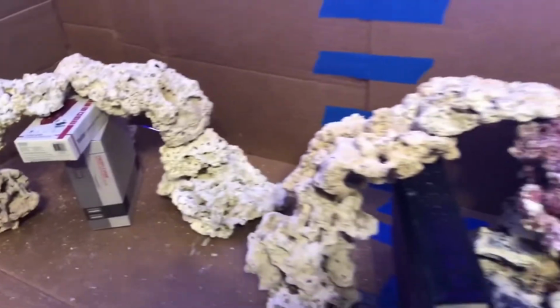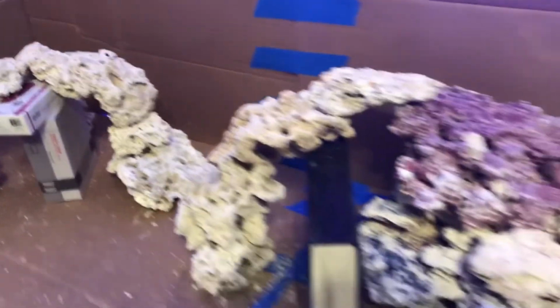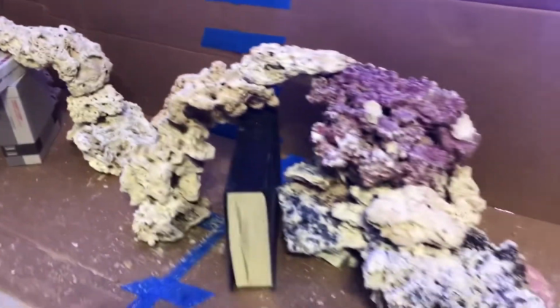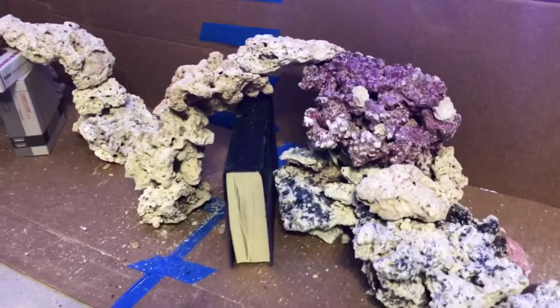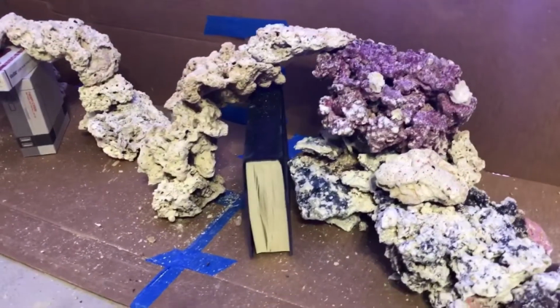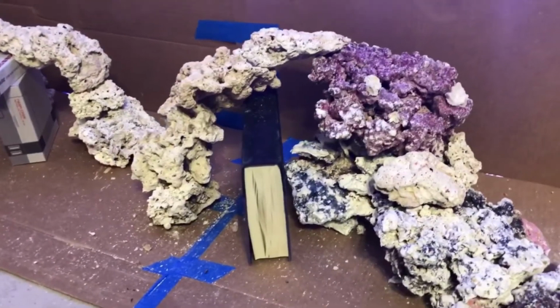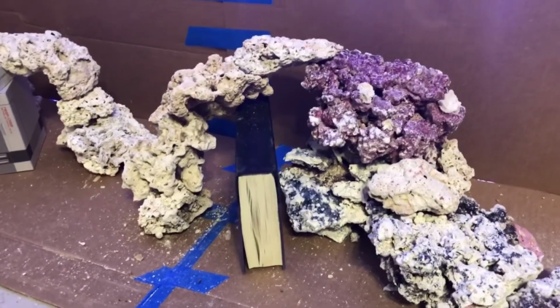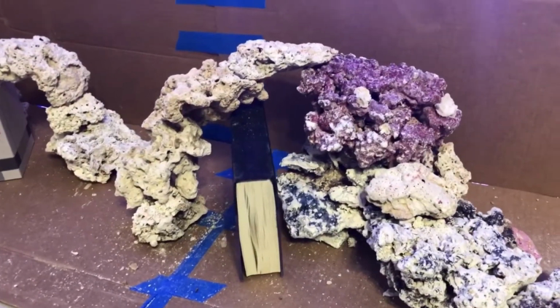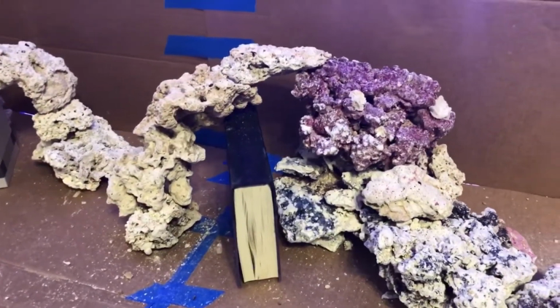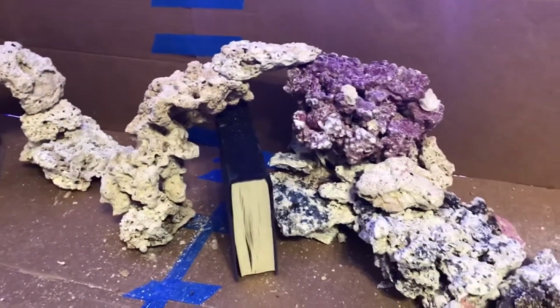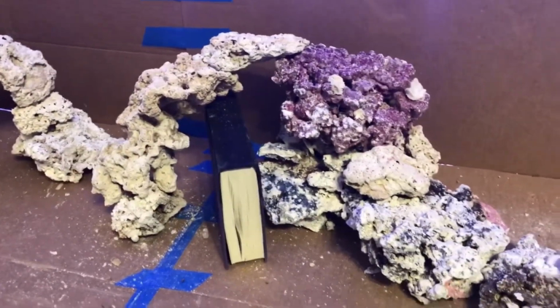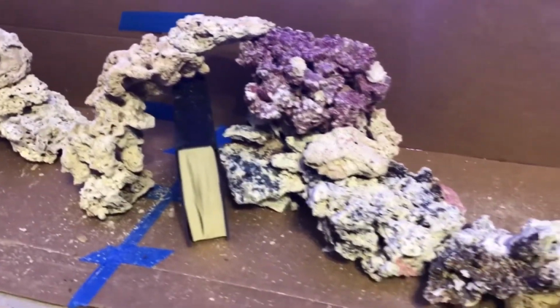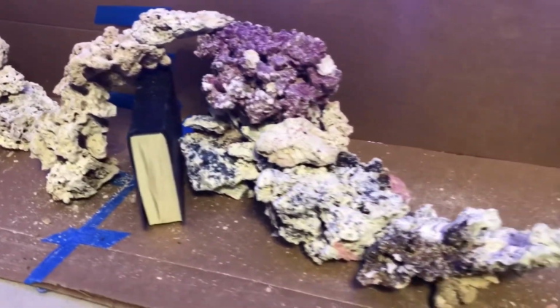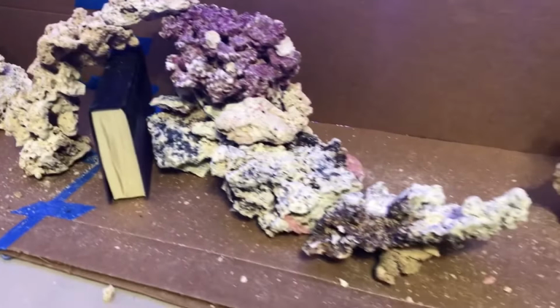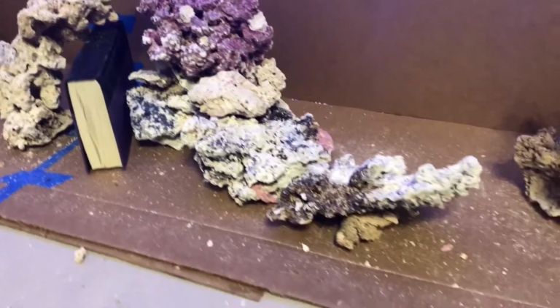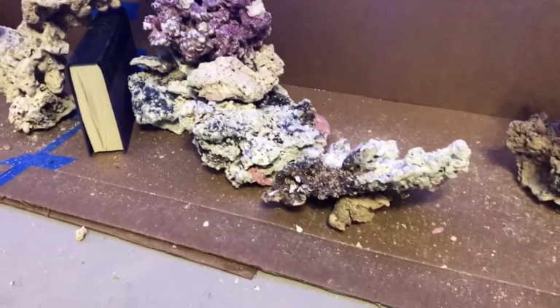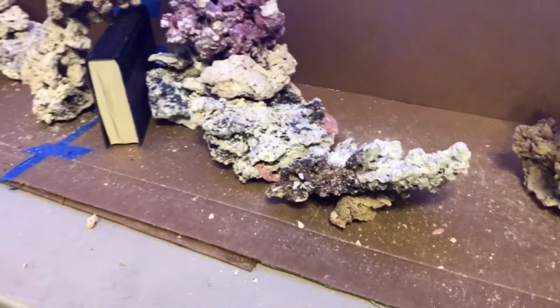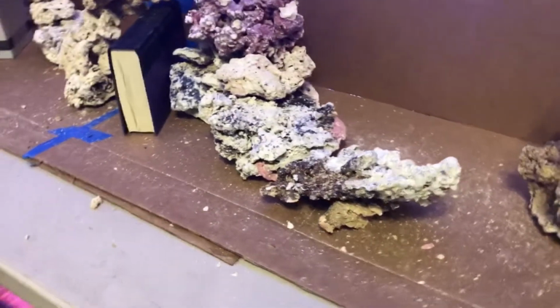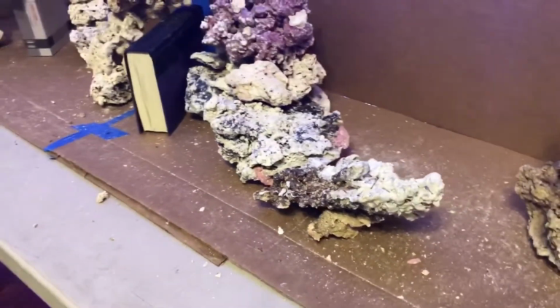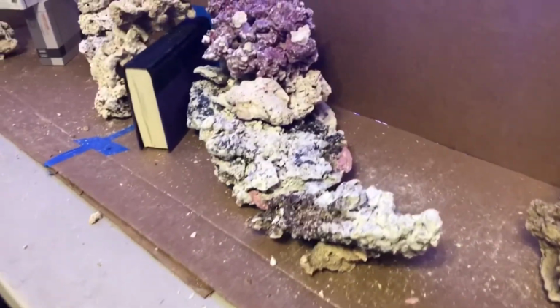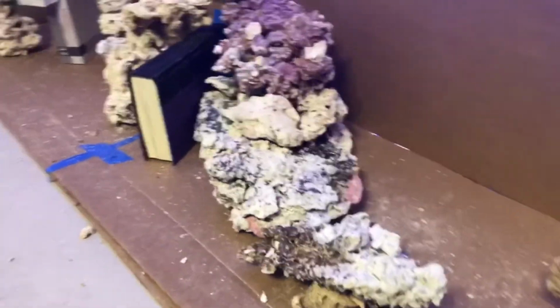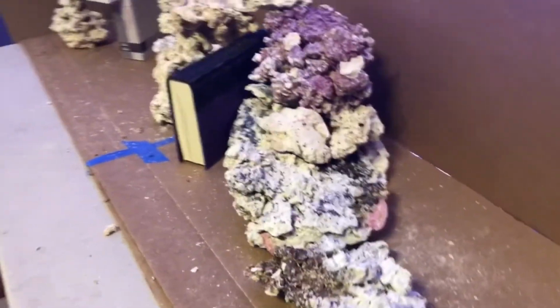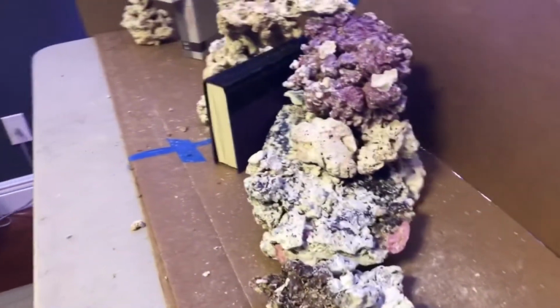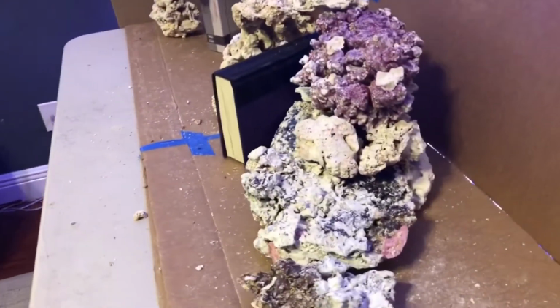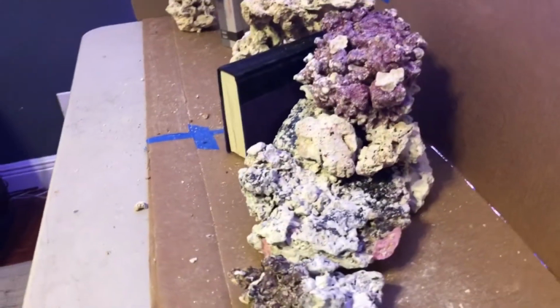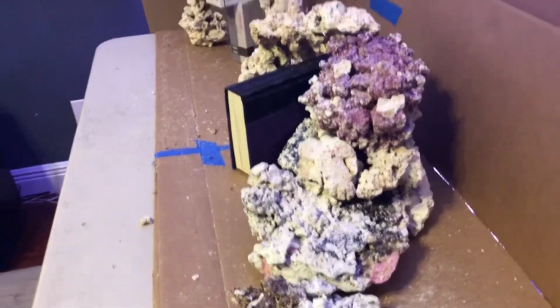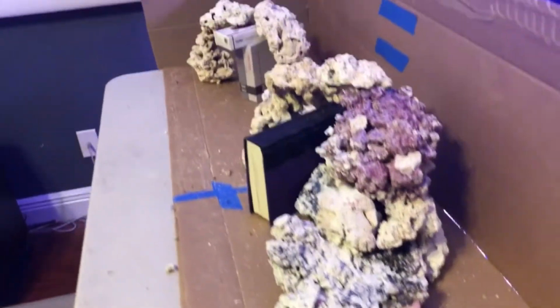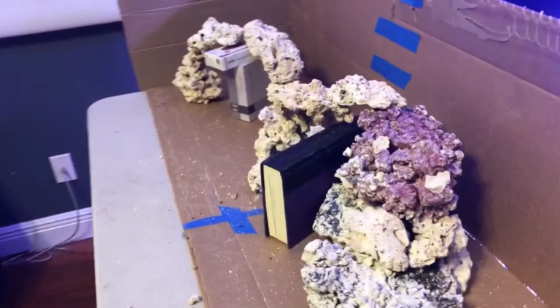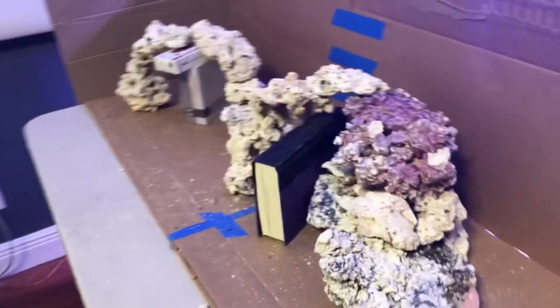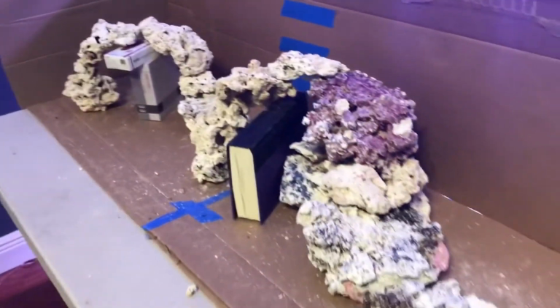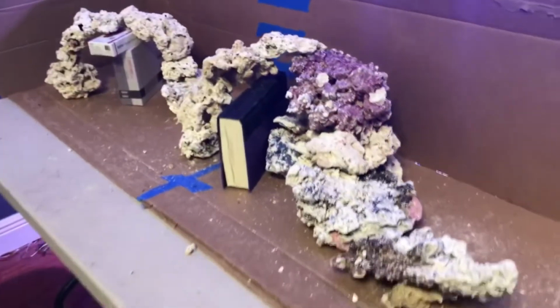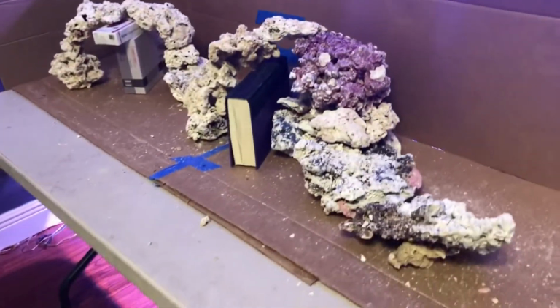Here's my middle island. I love the way it came out. It has a little cave as well so fish can swim through, and also tons of placement for corals starting from the bottom all the way to the top for those SPS corals.